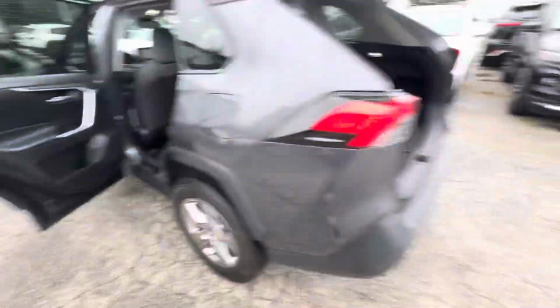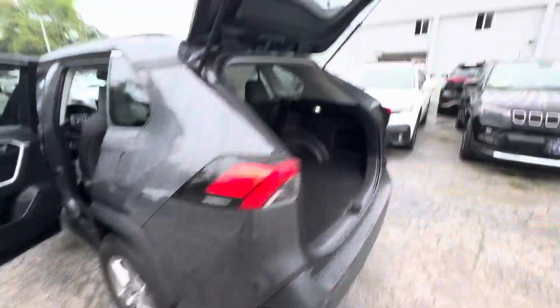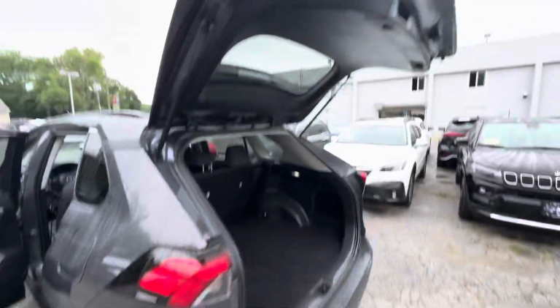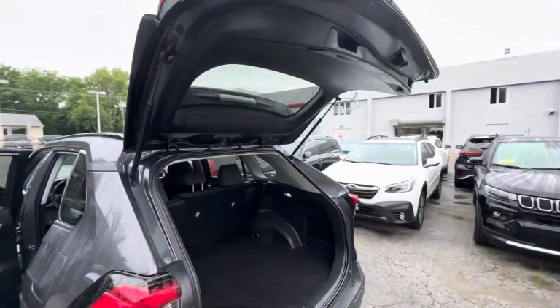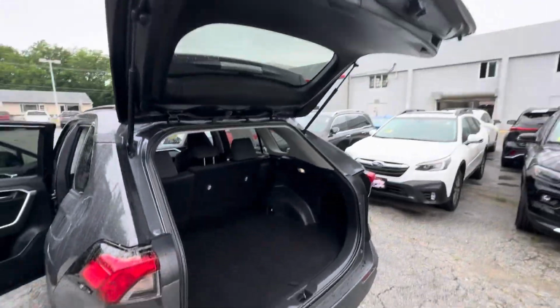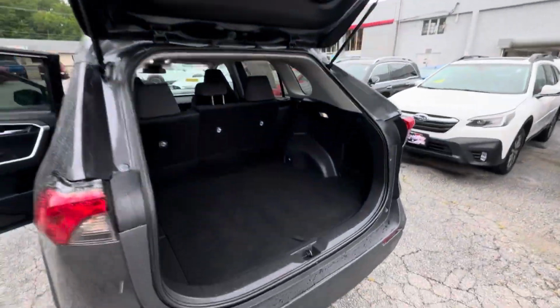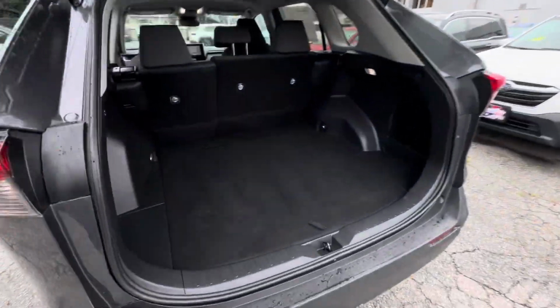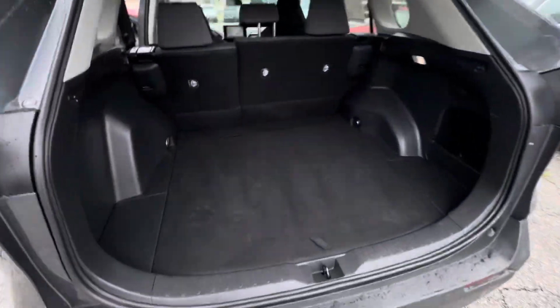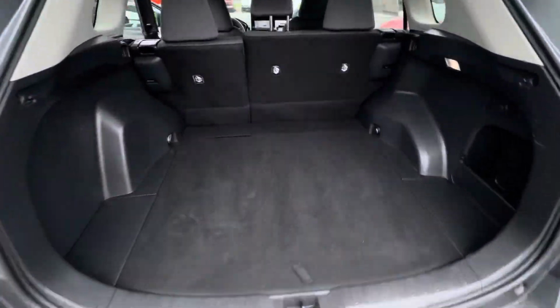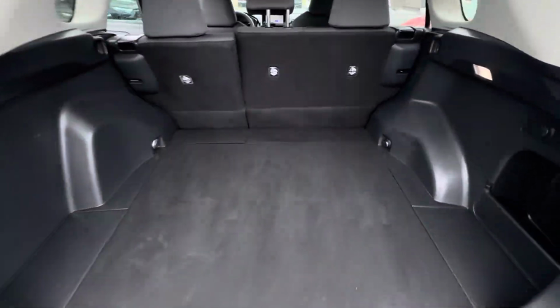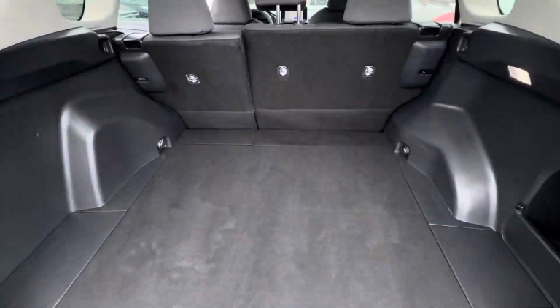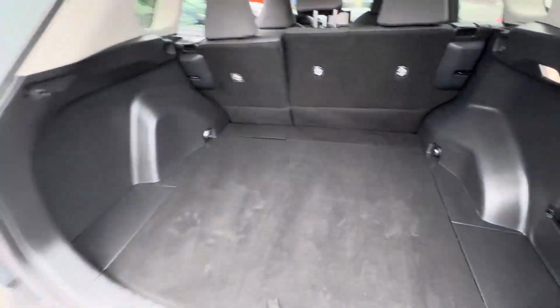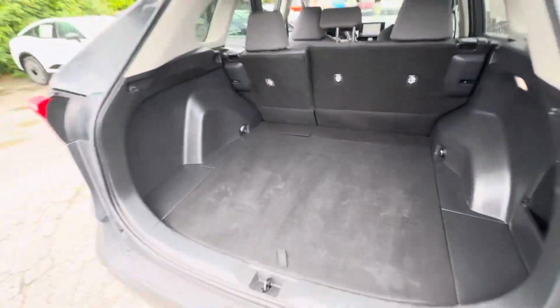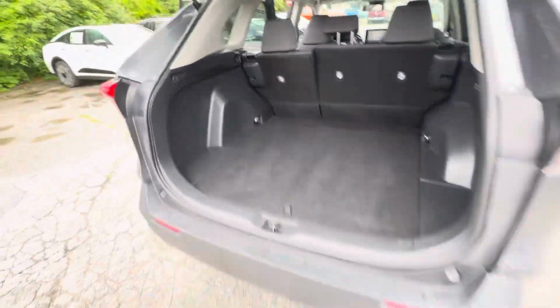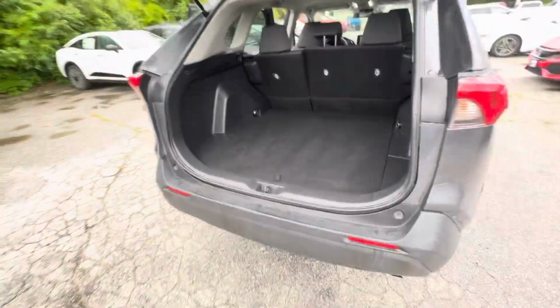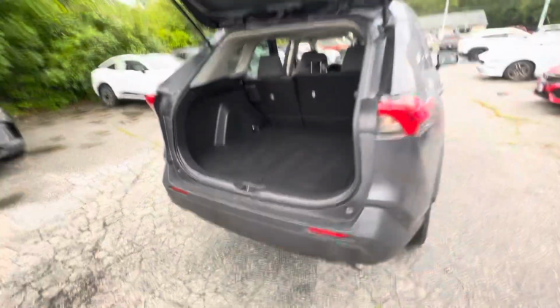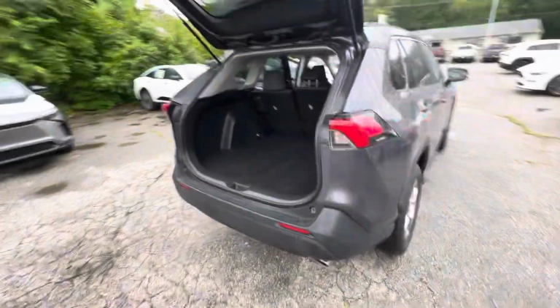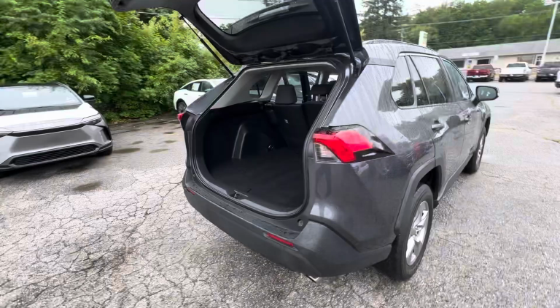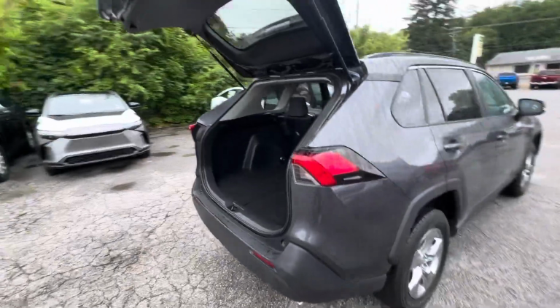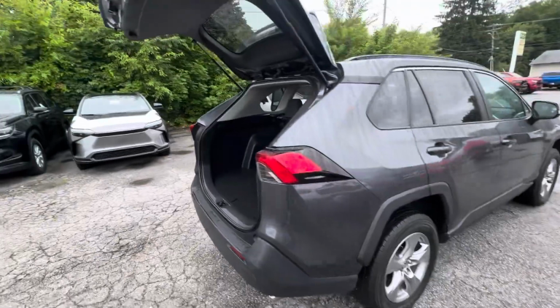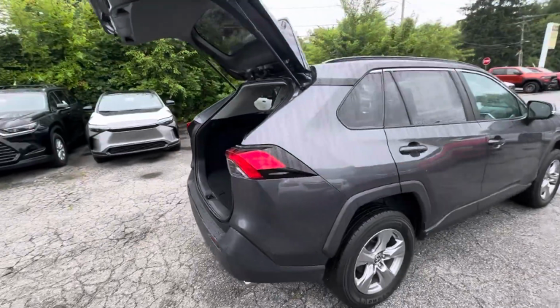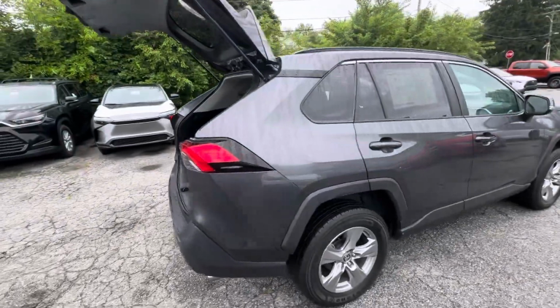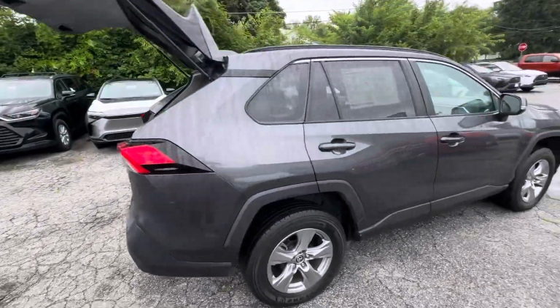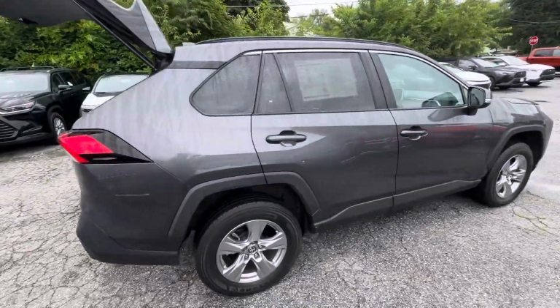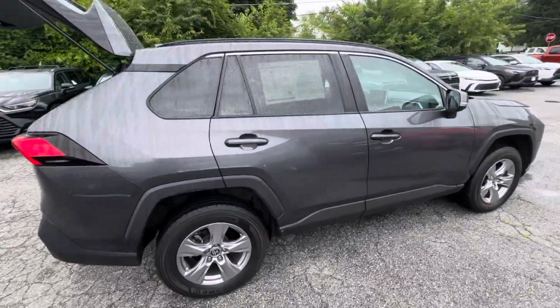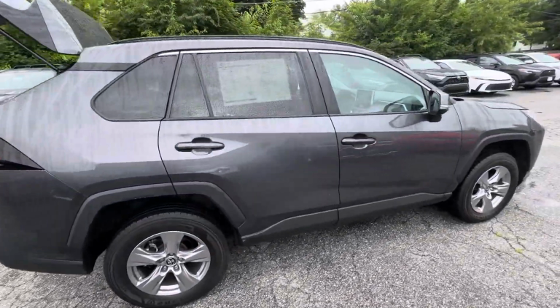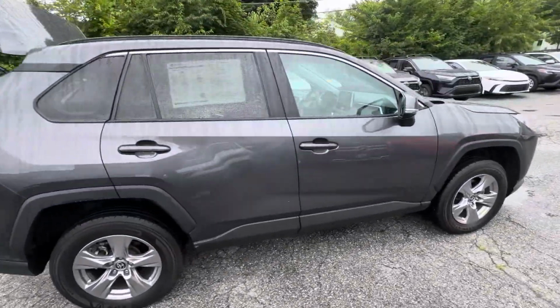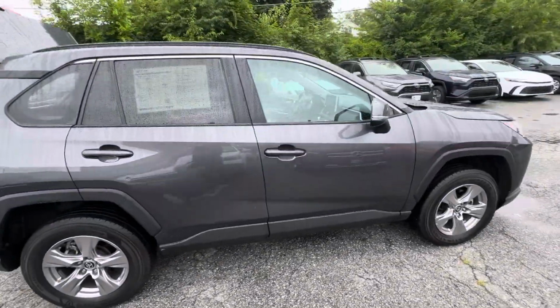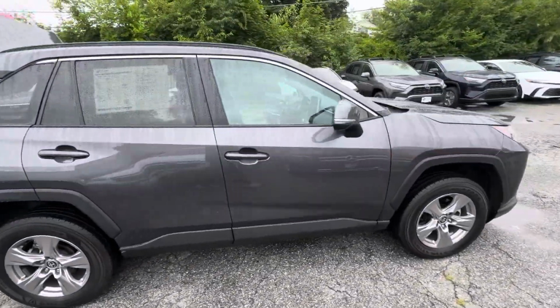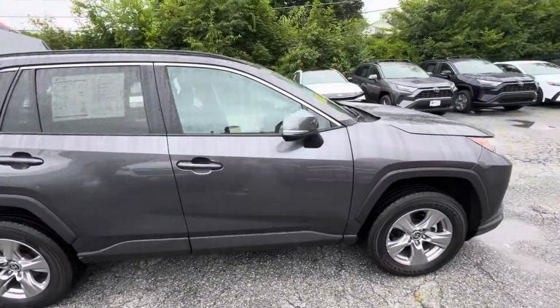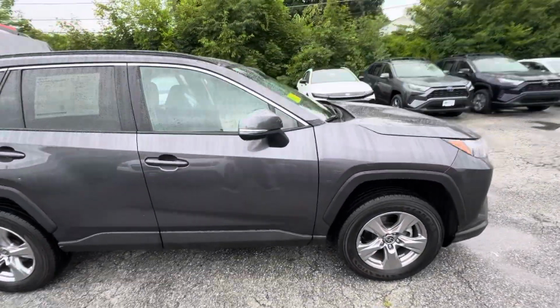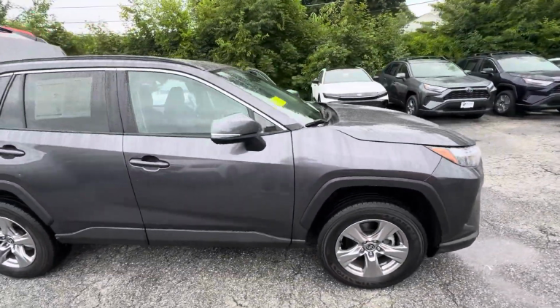It does have the manual tailgate with space back here. Very sharp looking vehicle, and it is available. Let me know if you have any questions or concerns at all — would love to have you come on by.